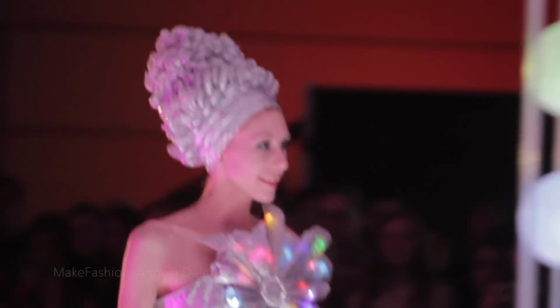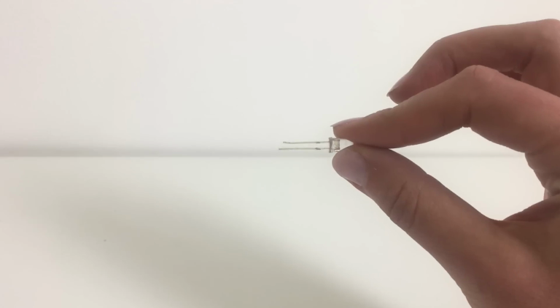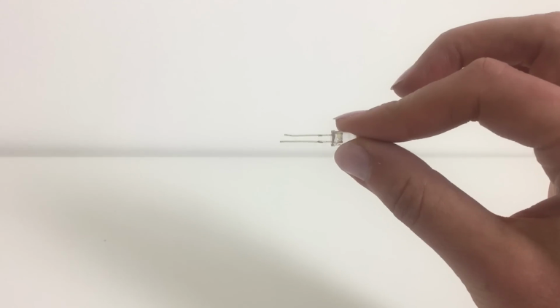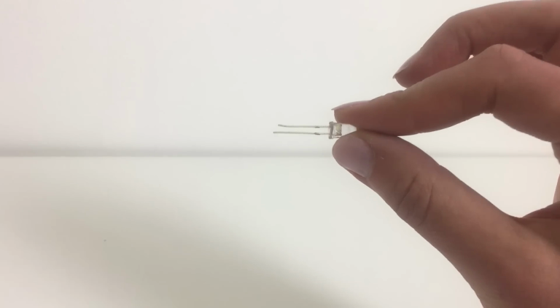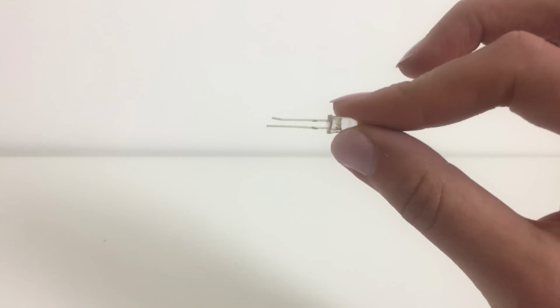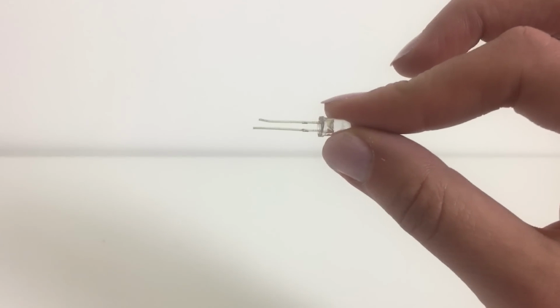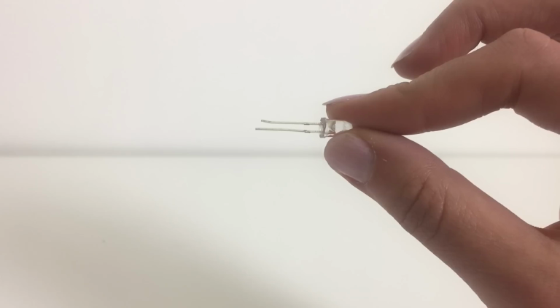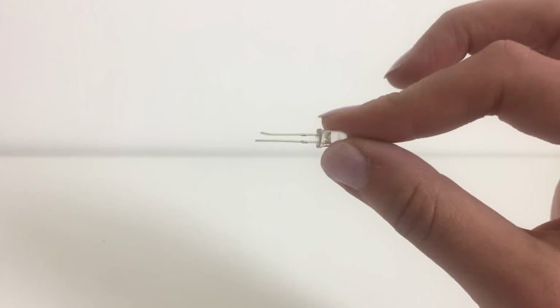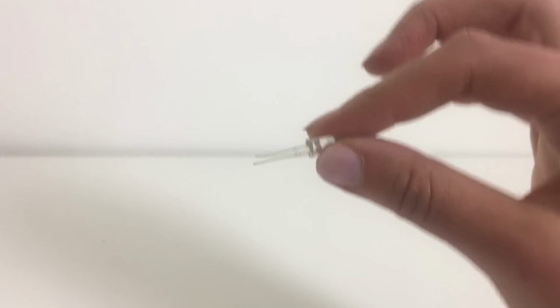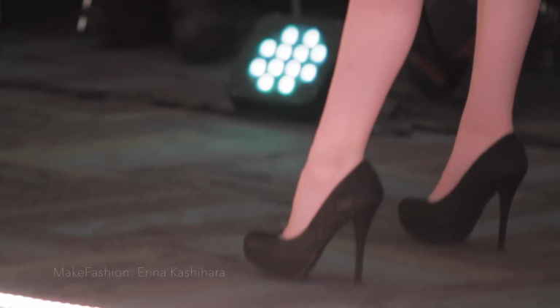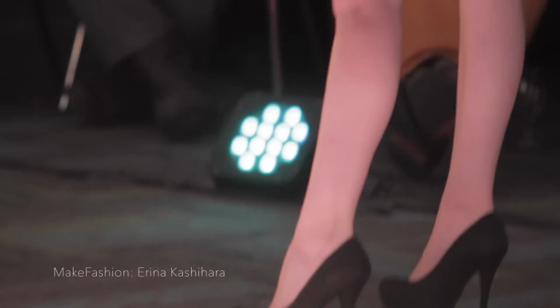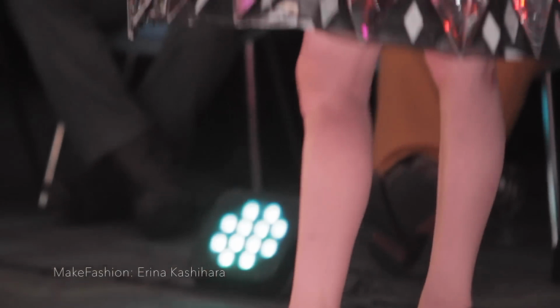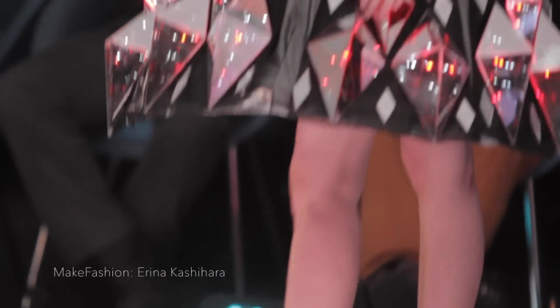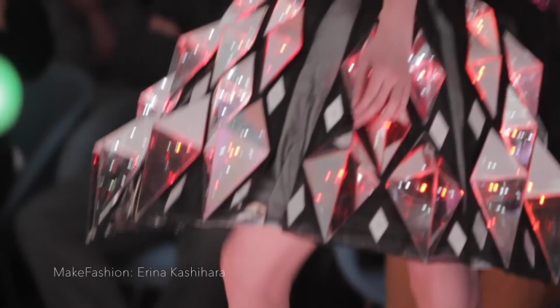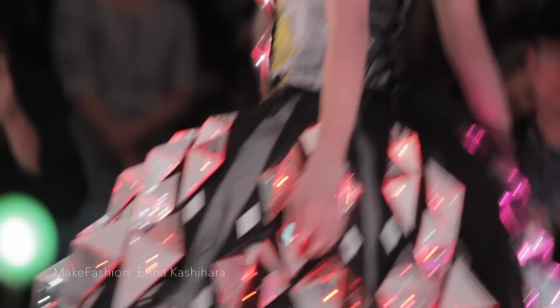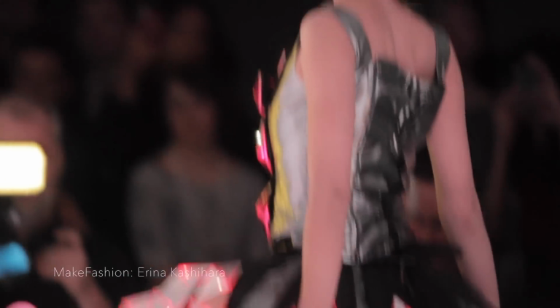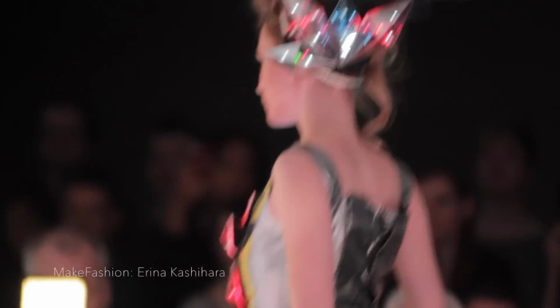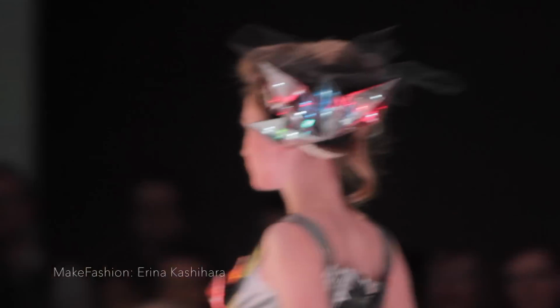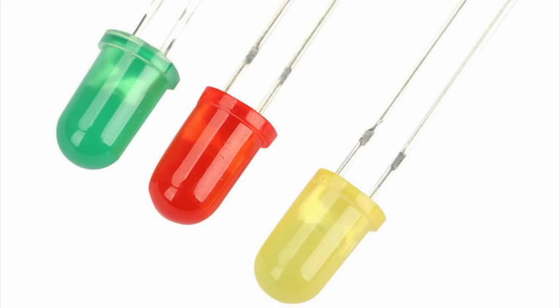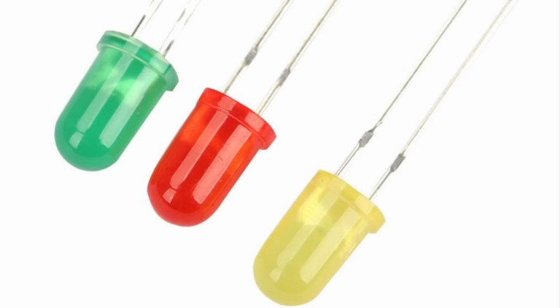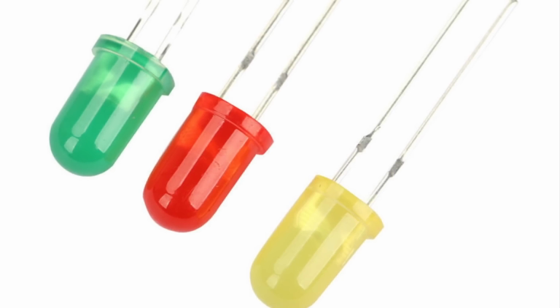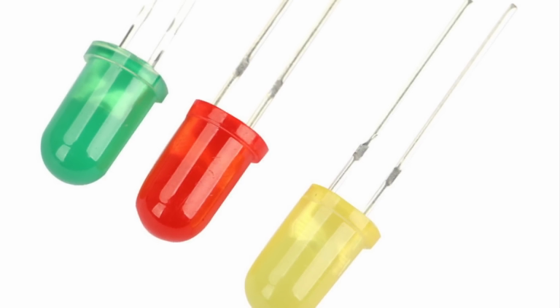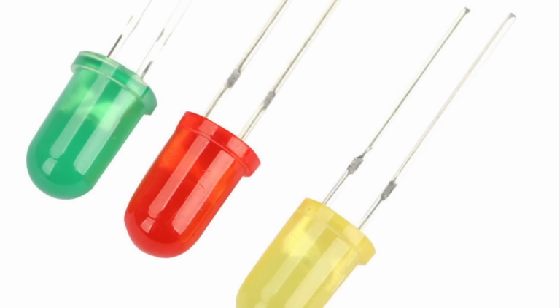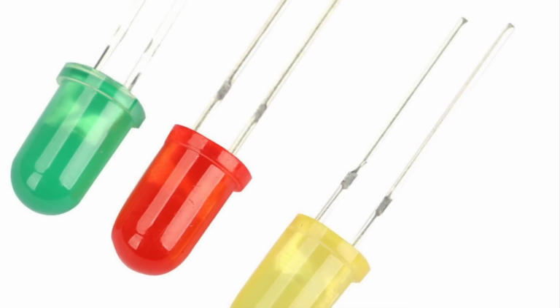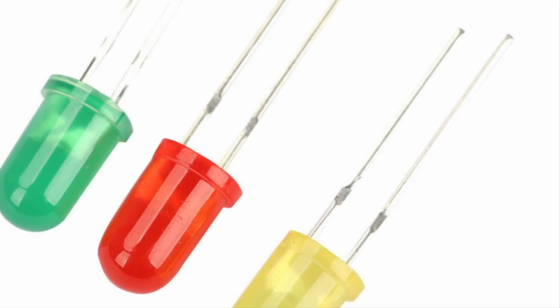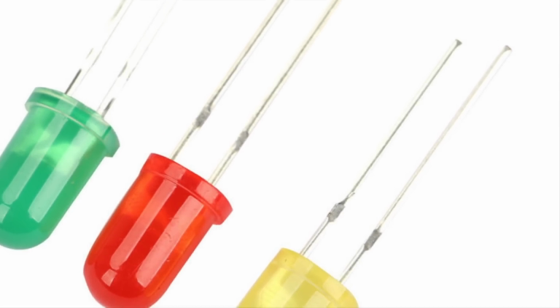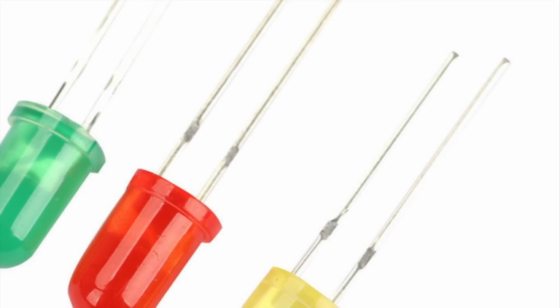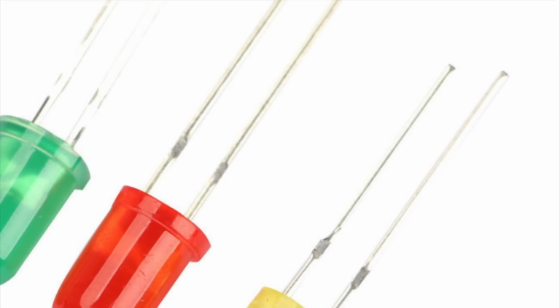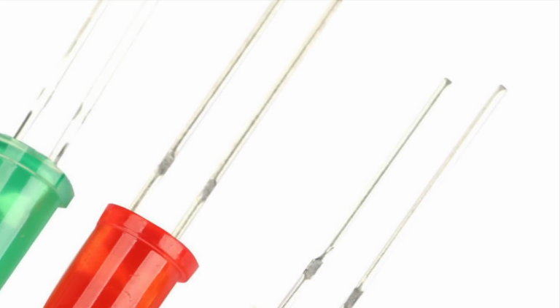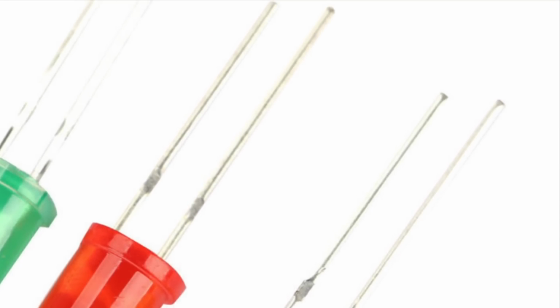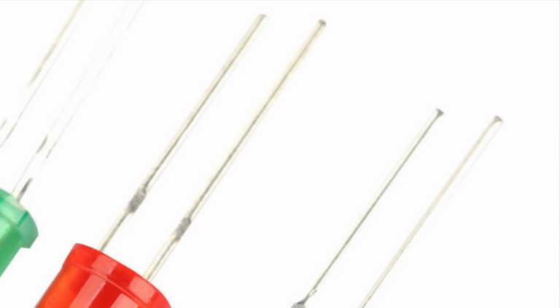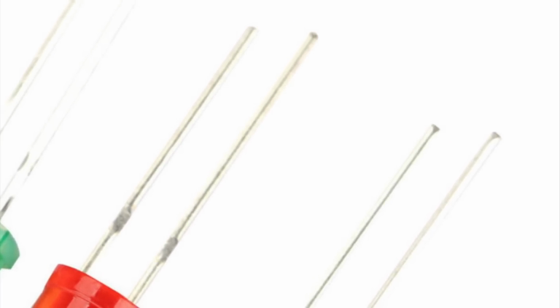The most basic LEDs, and the best place for beginners to start, are two-pin LEDs. These LEDs have two pins, or wires. The longer wire is the positive side, known as the anode, and the other side is the negative, or the cathode.